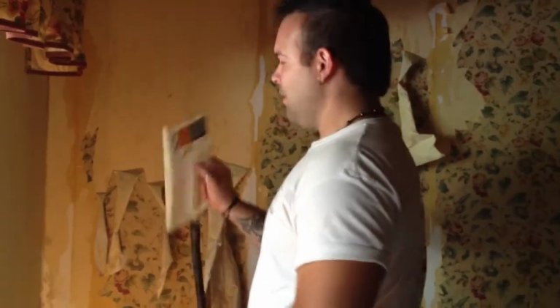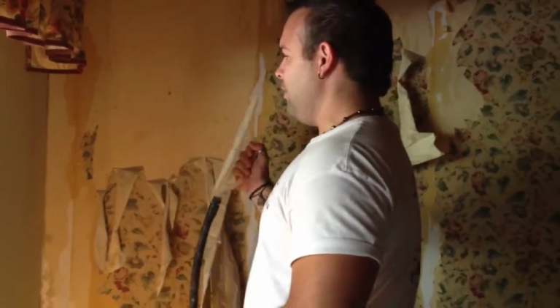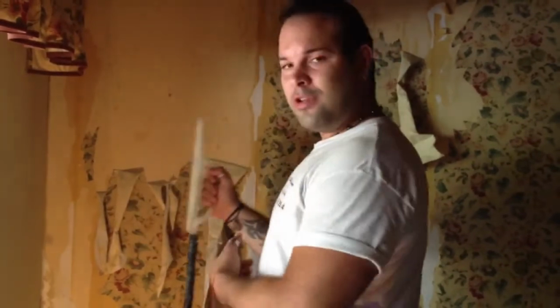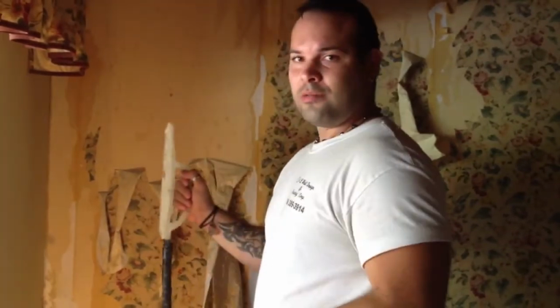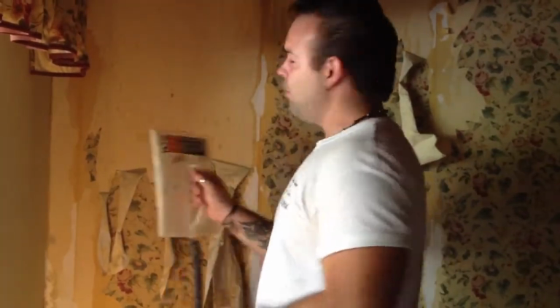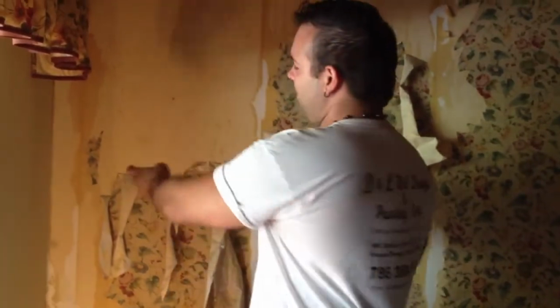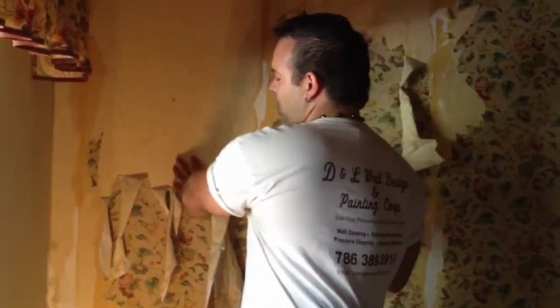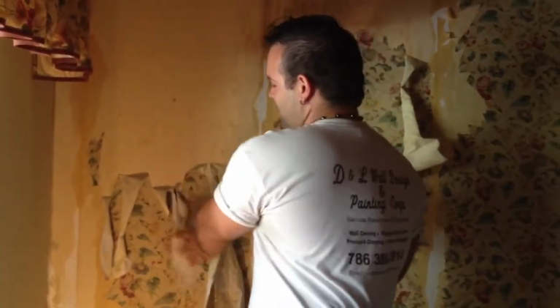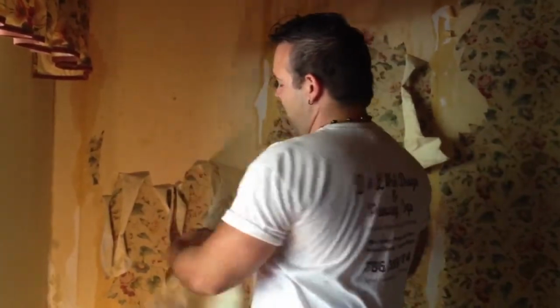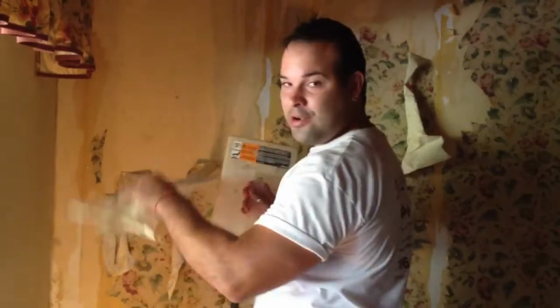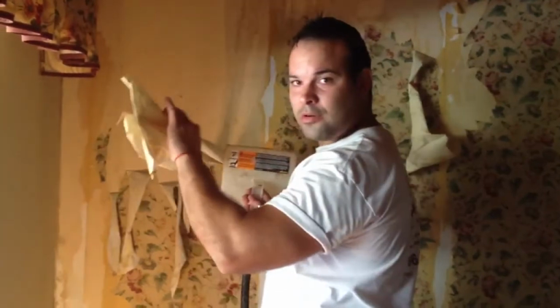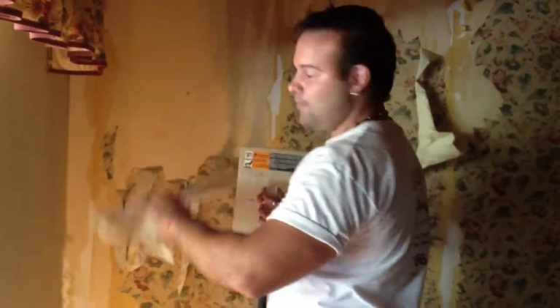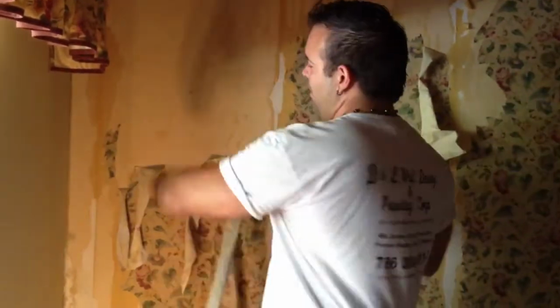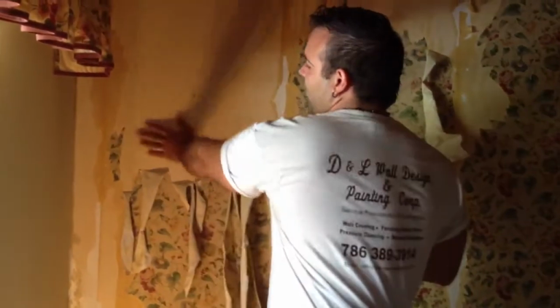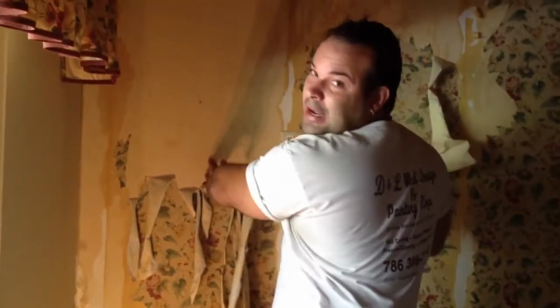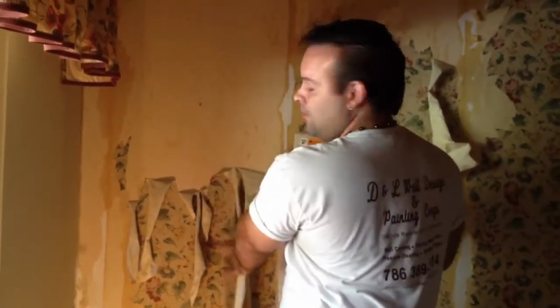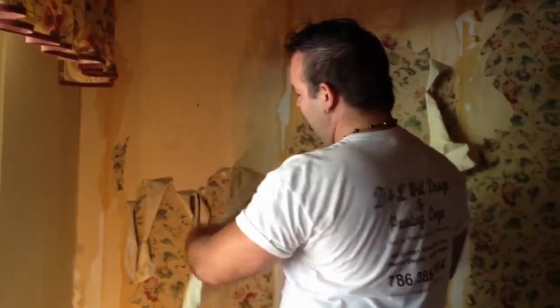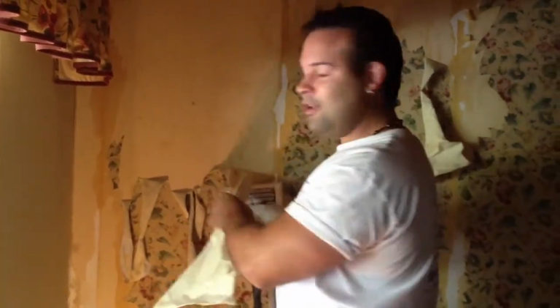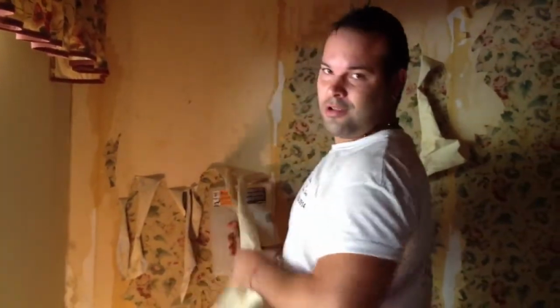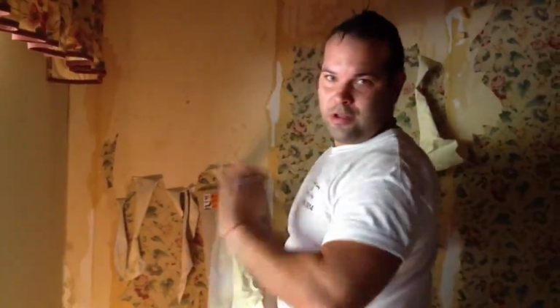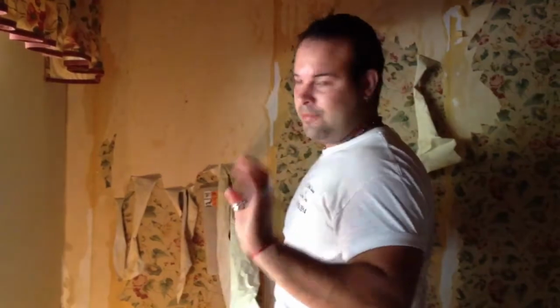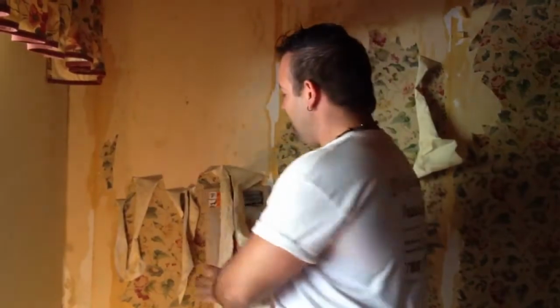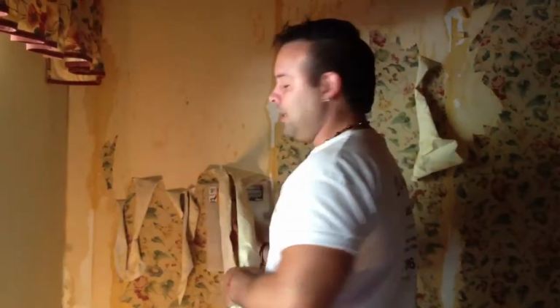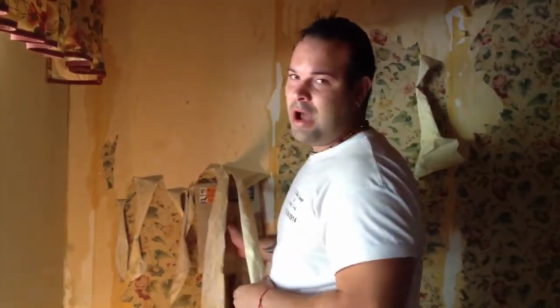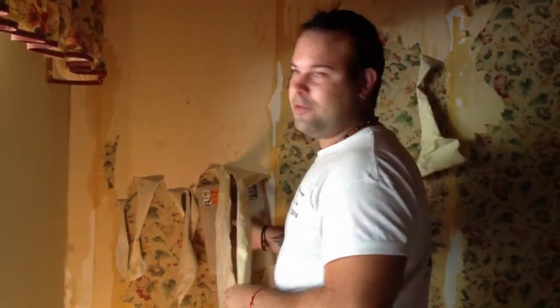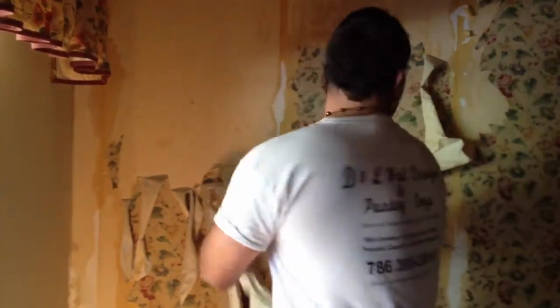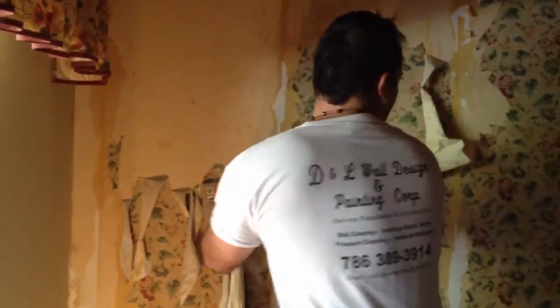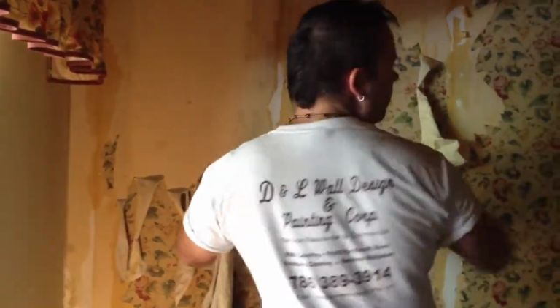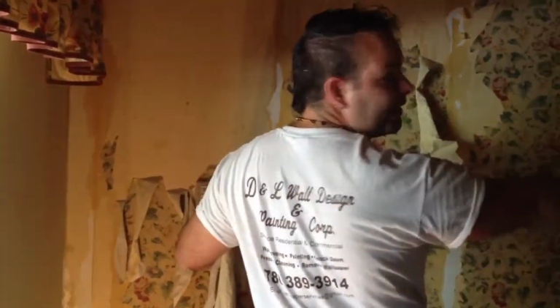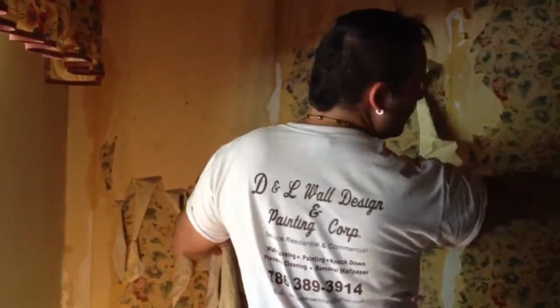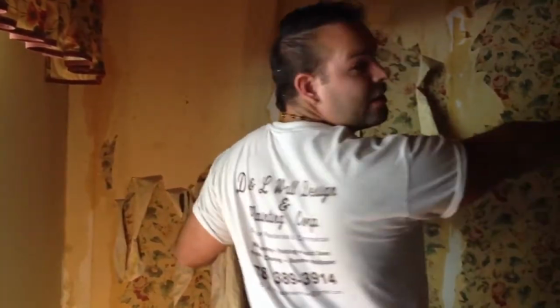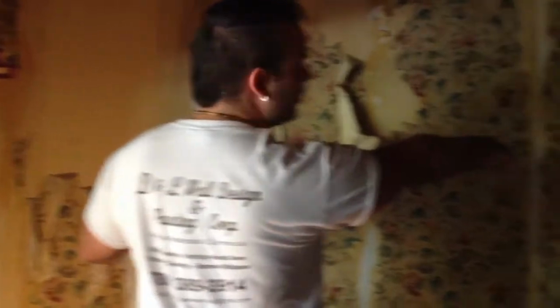If you don't use this with this kind of wallpaper — it's like vinyl top, paperback — you need to use the steamer in order to take the paper out. If not, it's going to come off in small pieces.